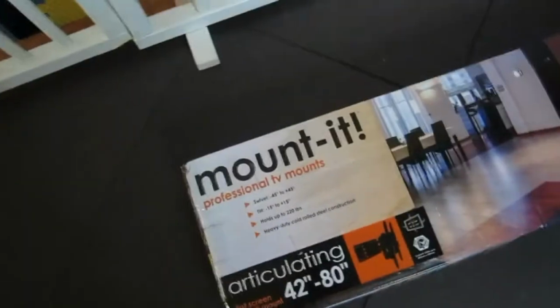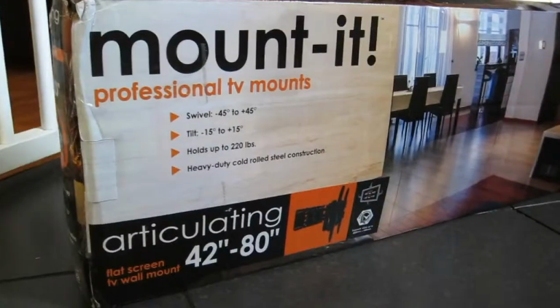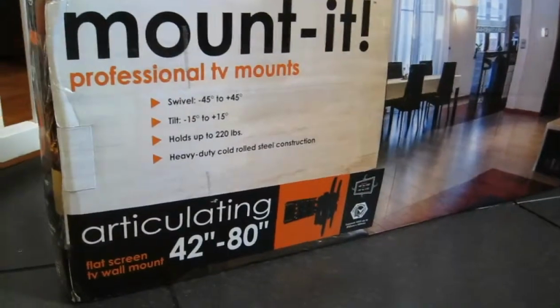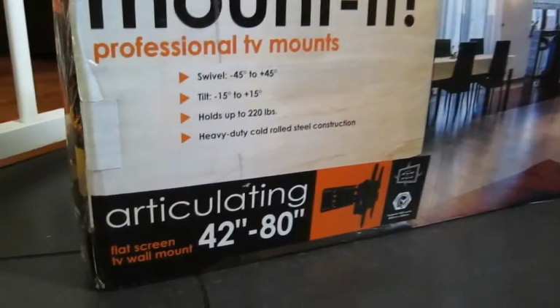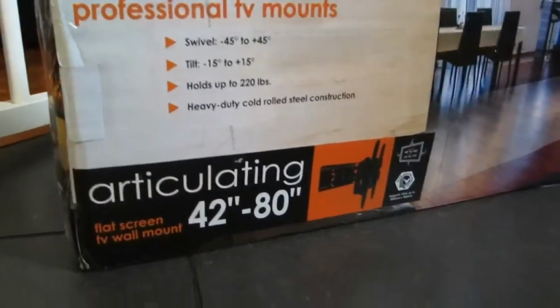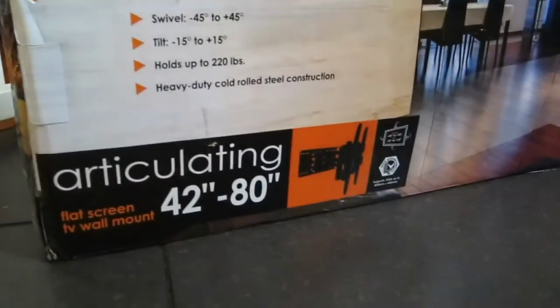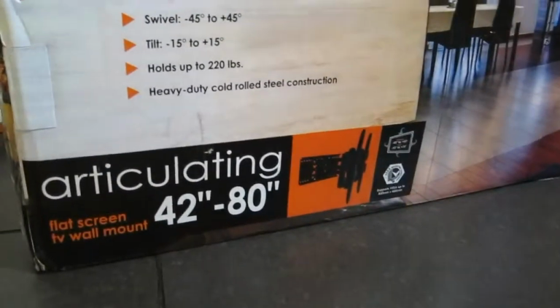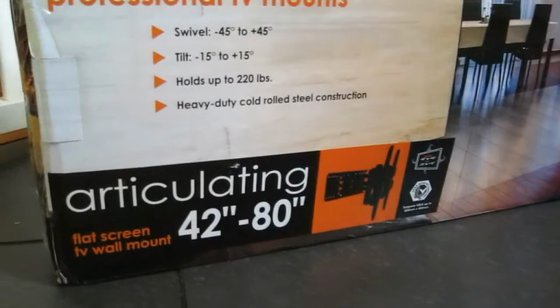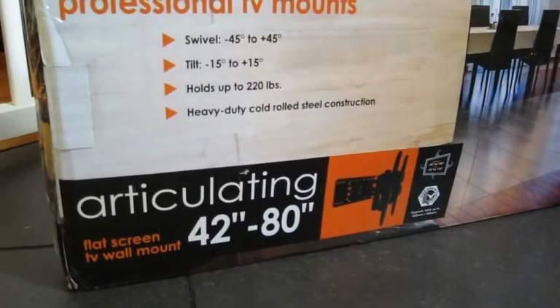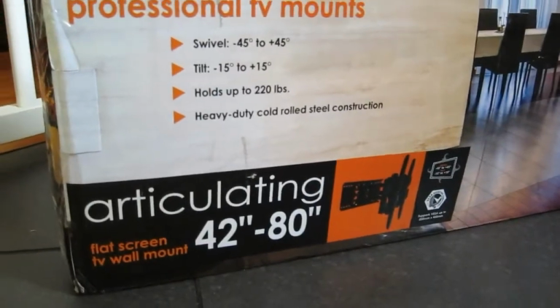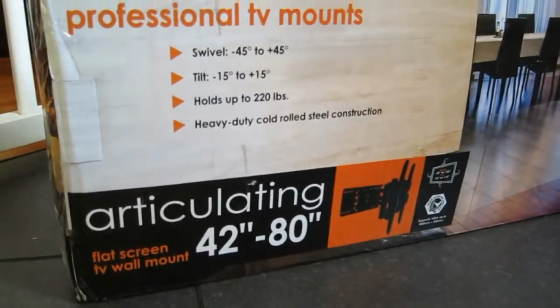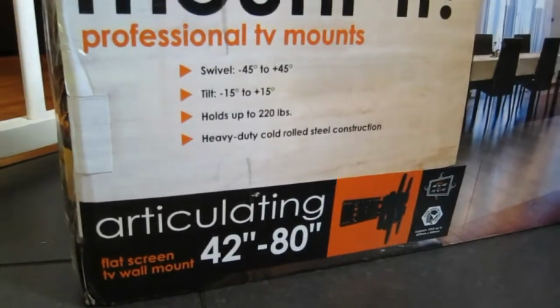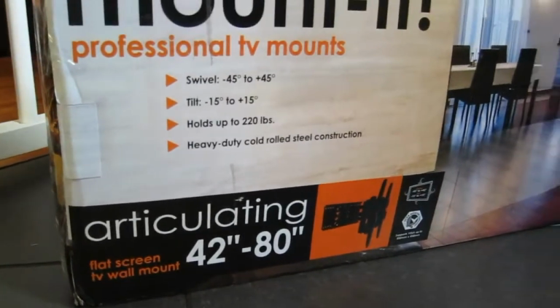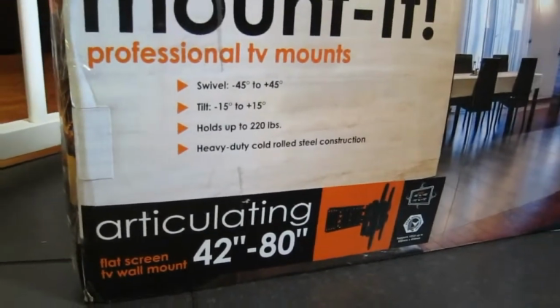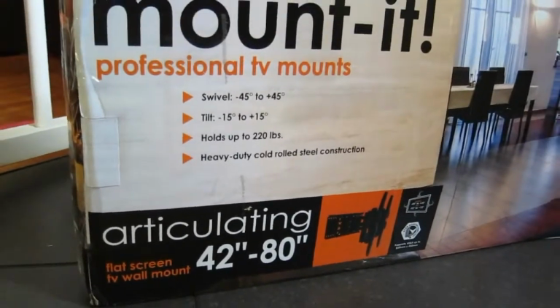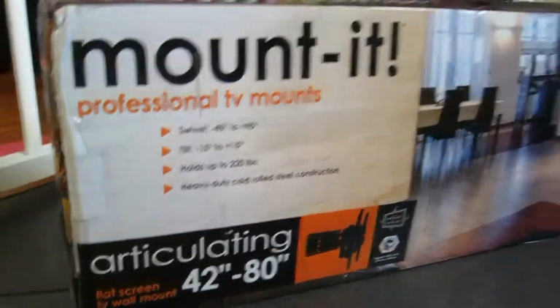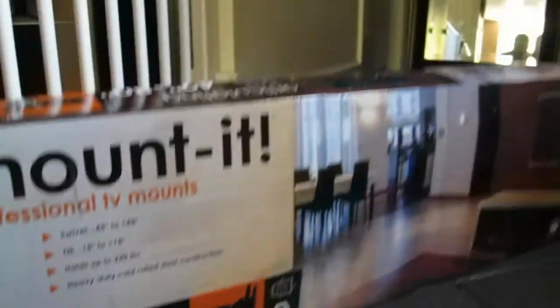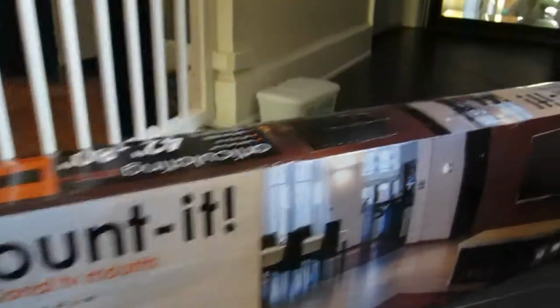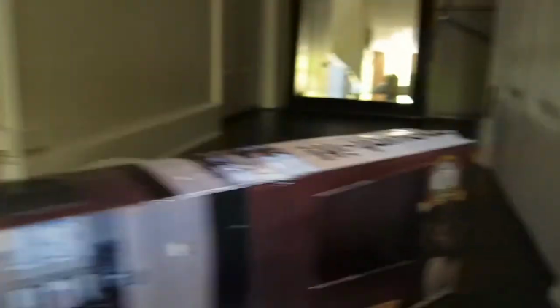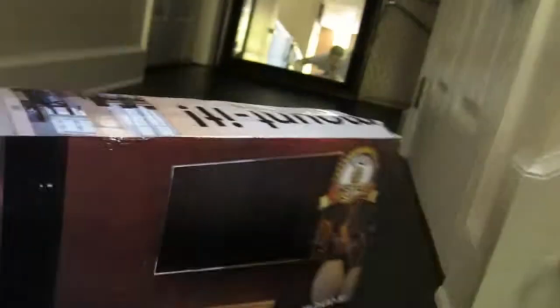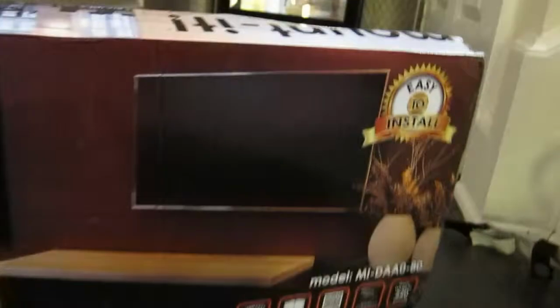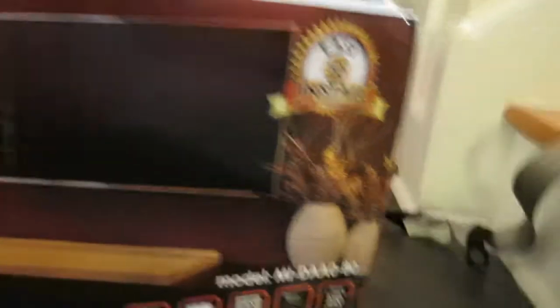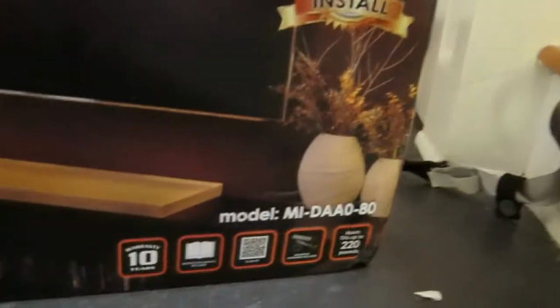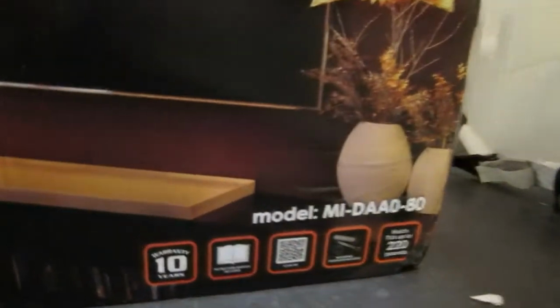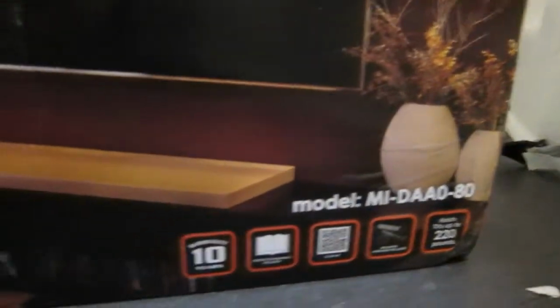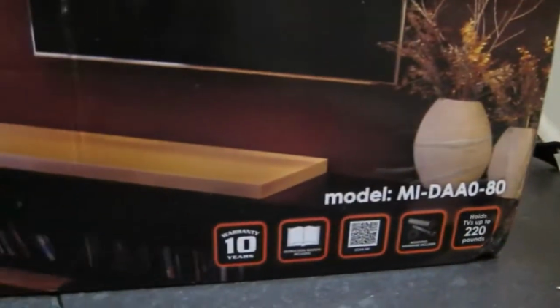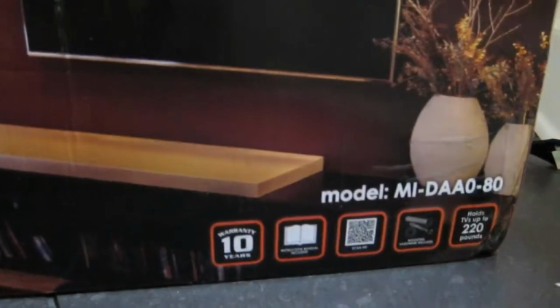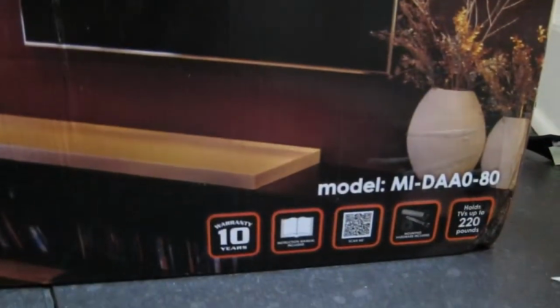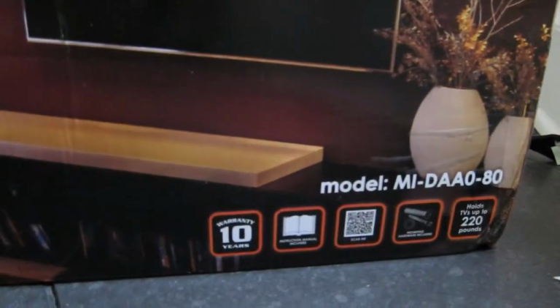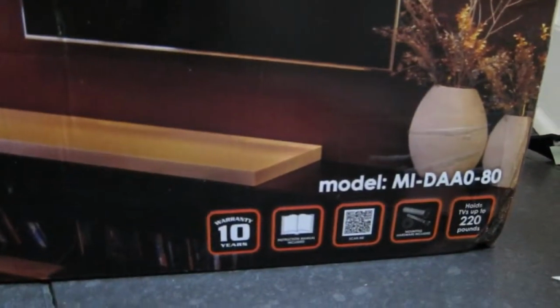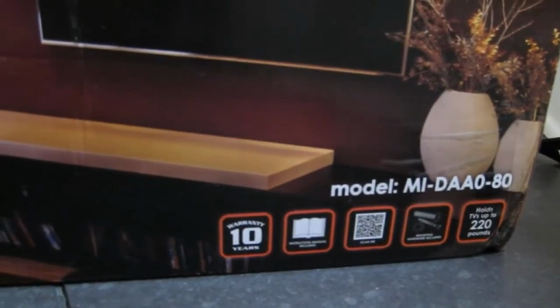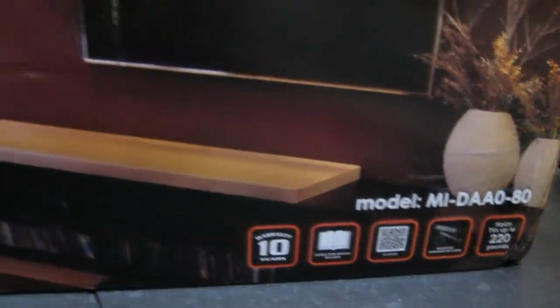This mount is designed for a flat TV from 42 inches to 80 inches. It features a 45 degree swivel to both the left and the right and a 15 degree tilt up or down. Its steel construction is able to hold up to 220 pounds.